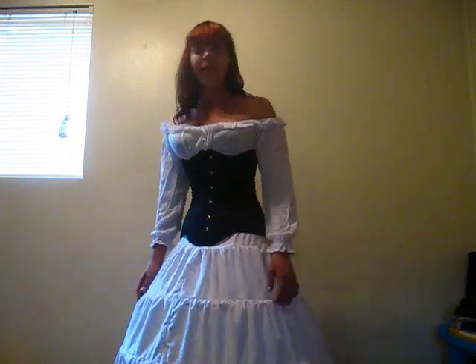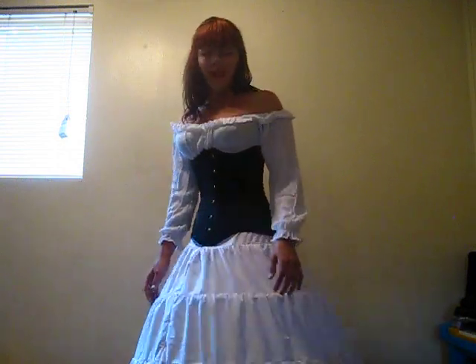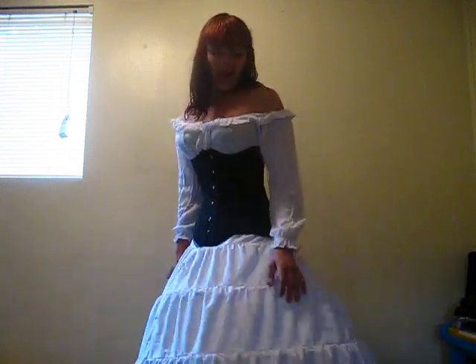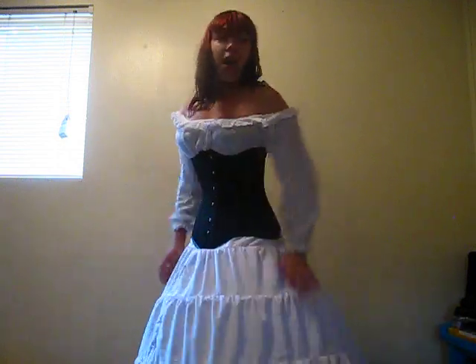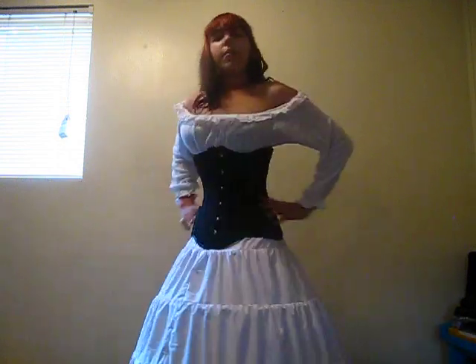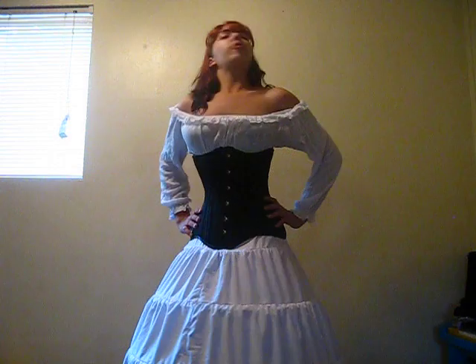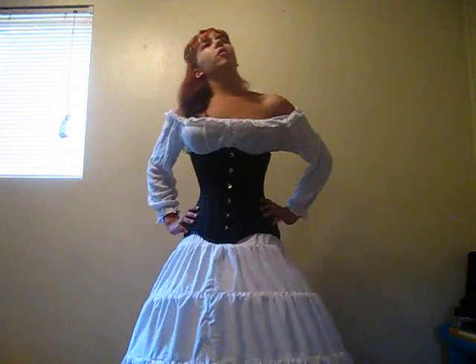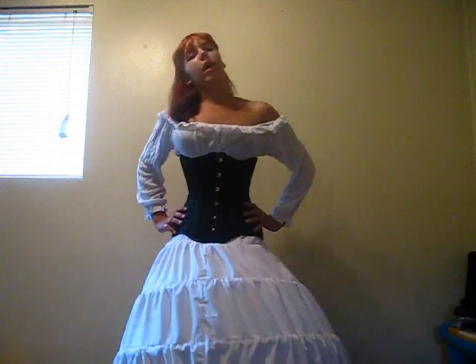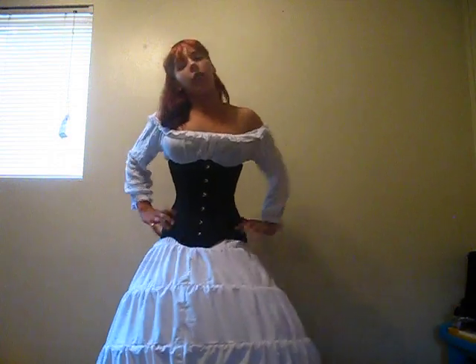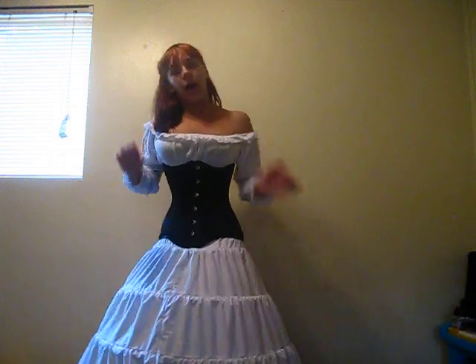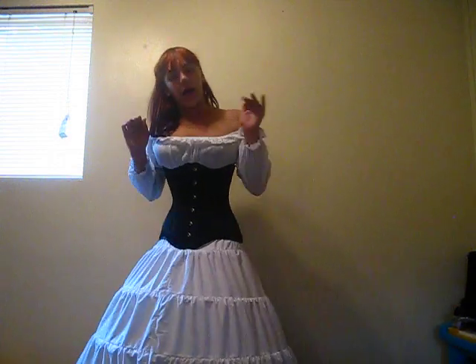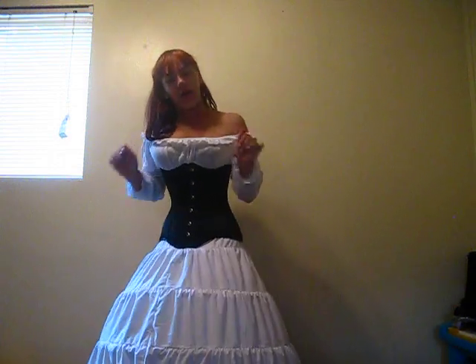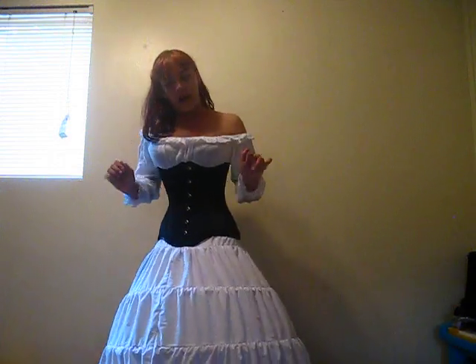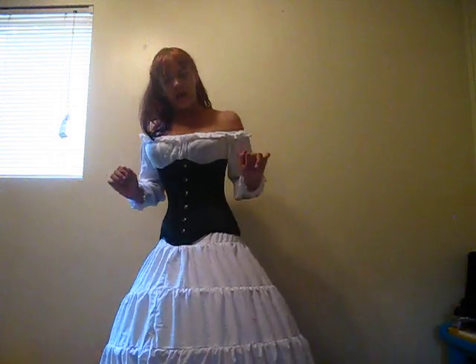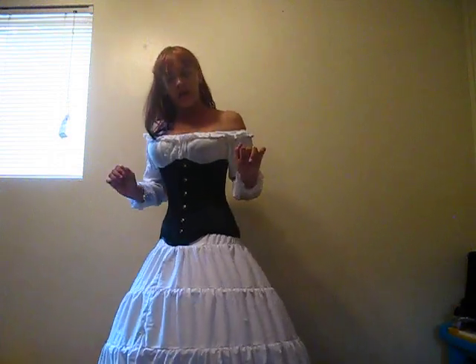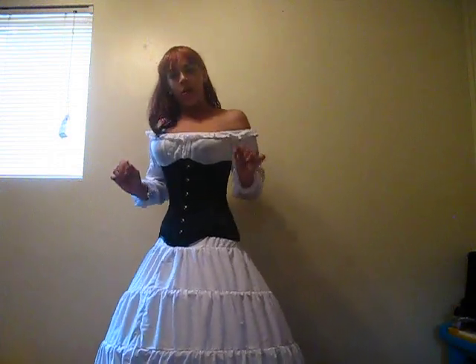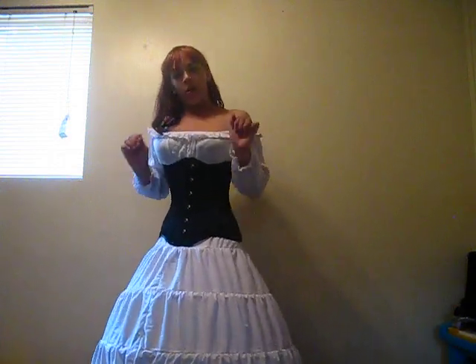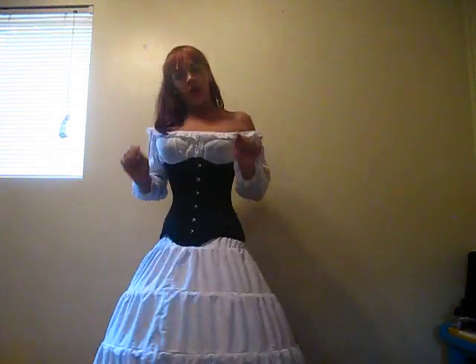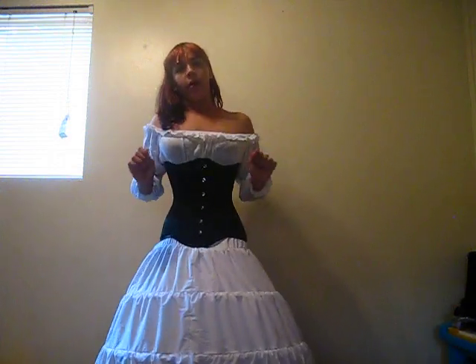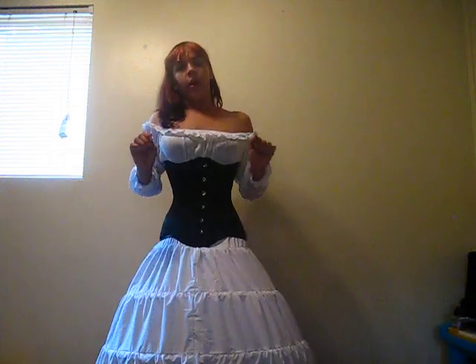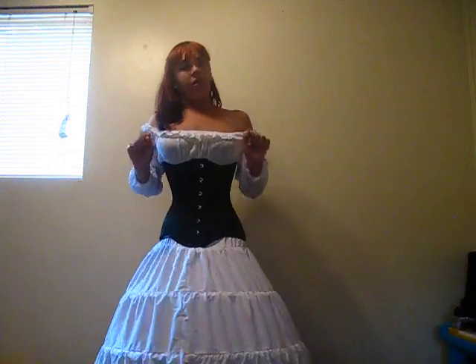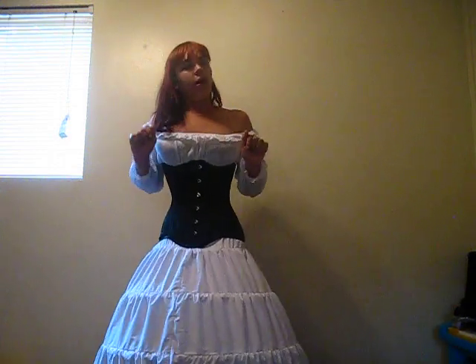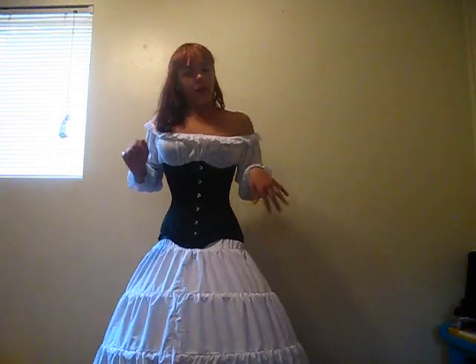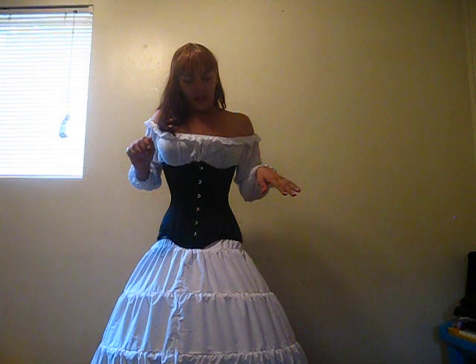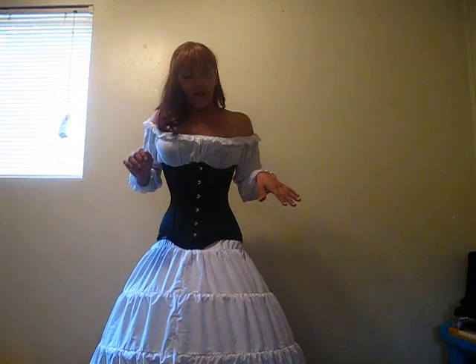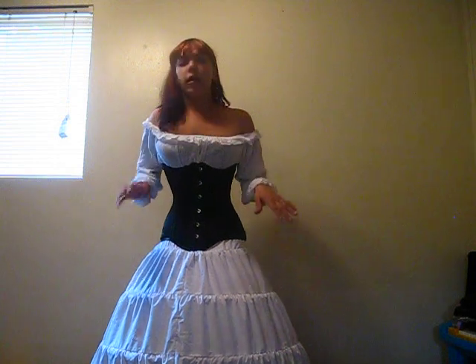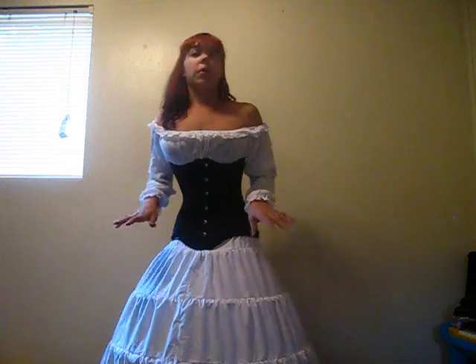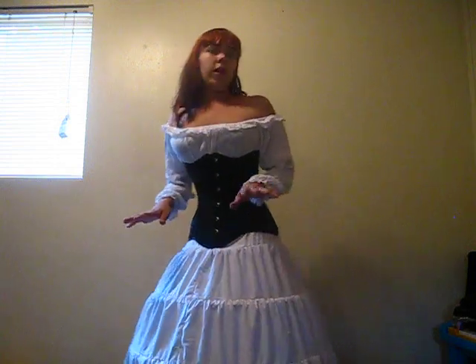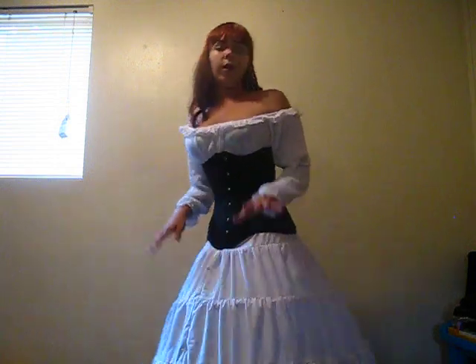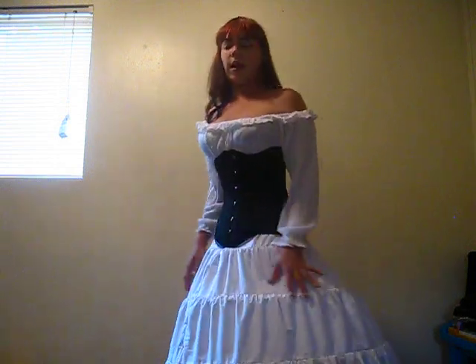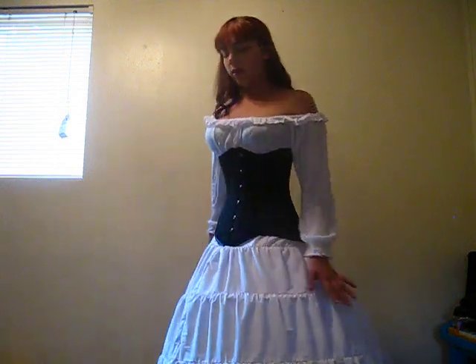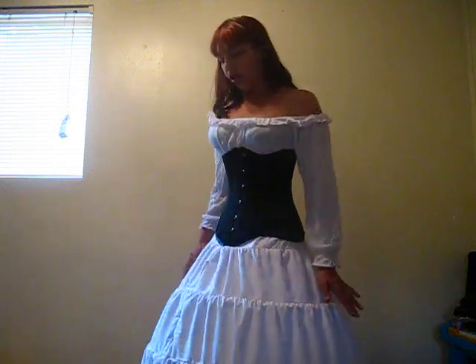I personally still have not figured out how to sit down on a chair. I can sit down on the ground, that's easy enough, but I still haven't figured out how to sit on a chair.